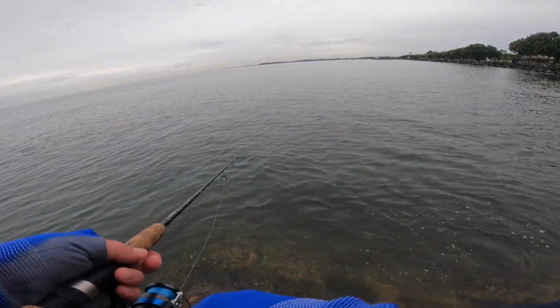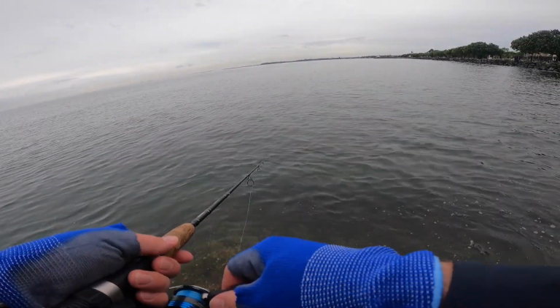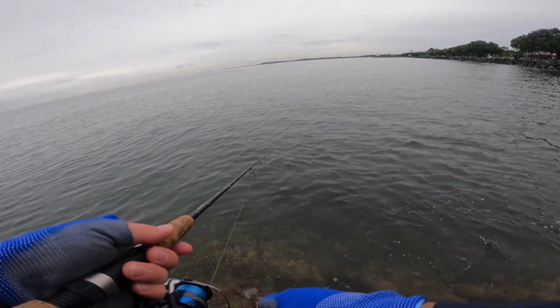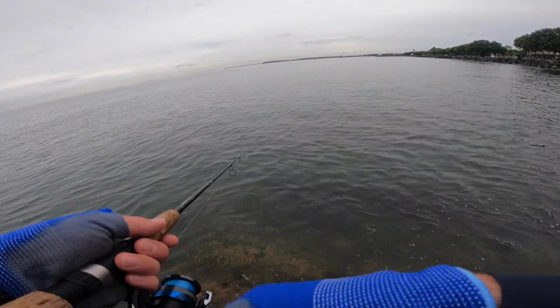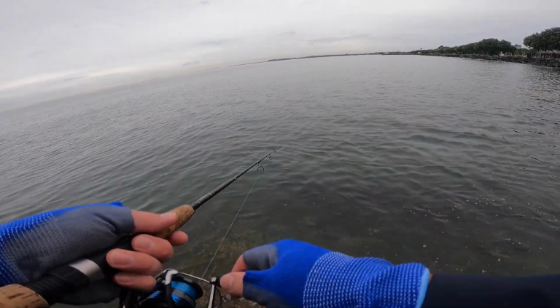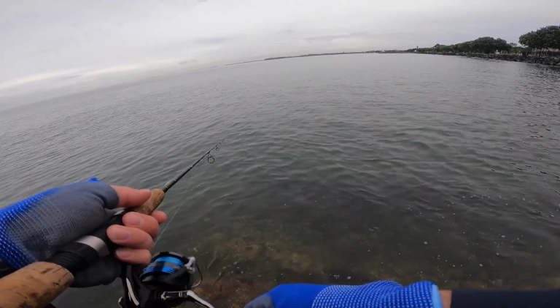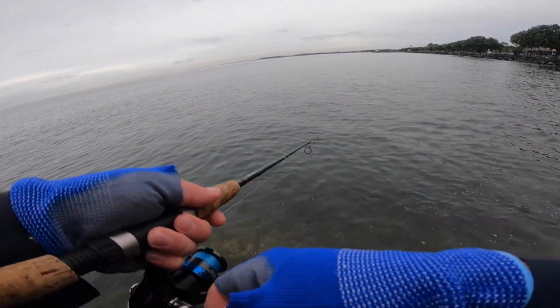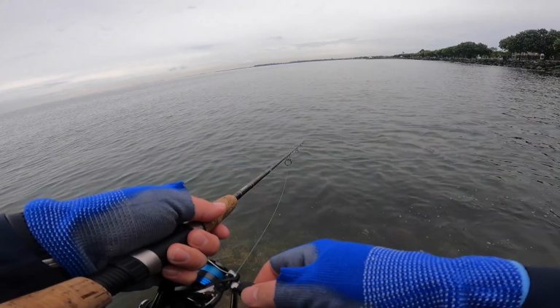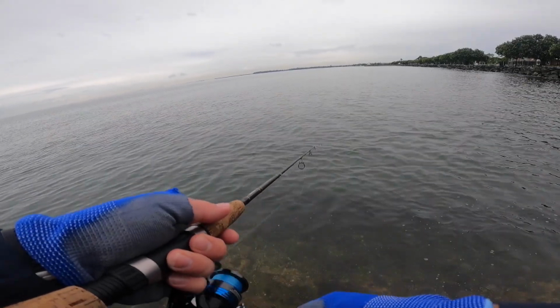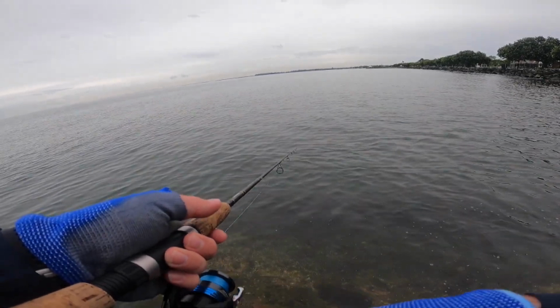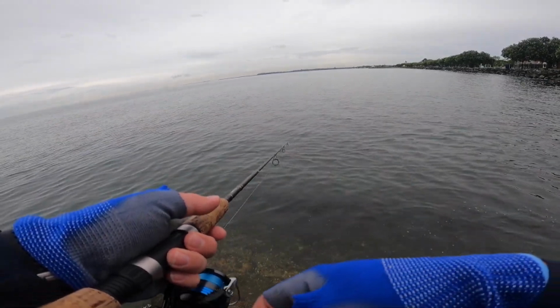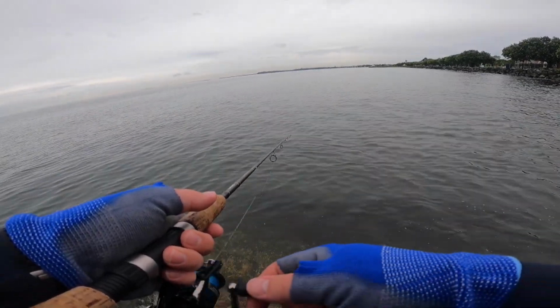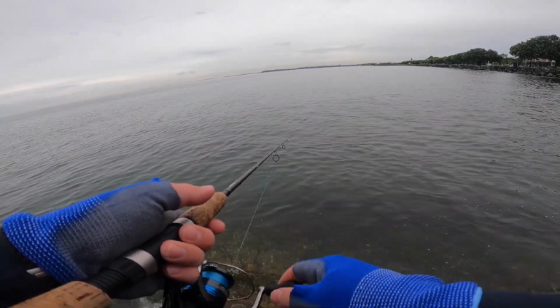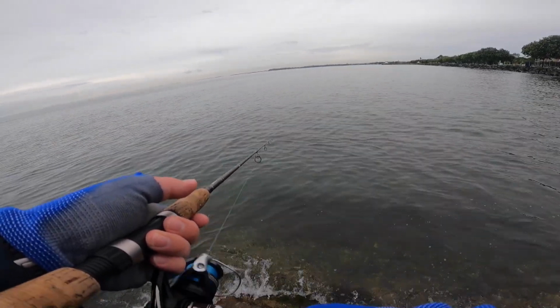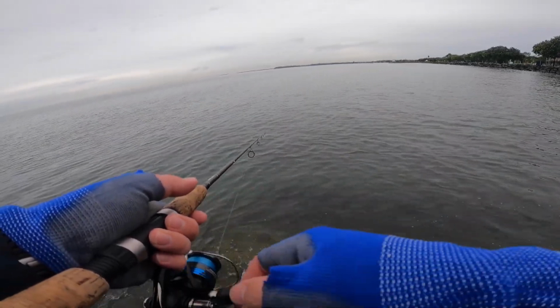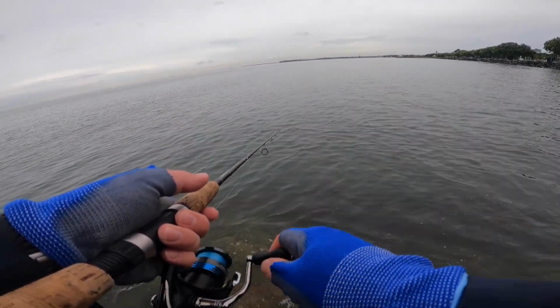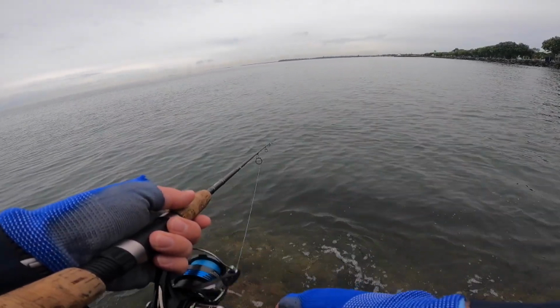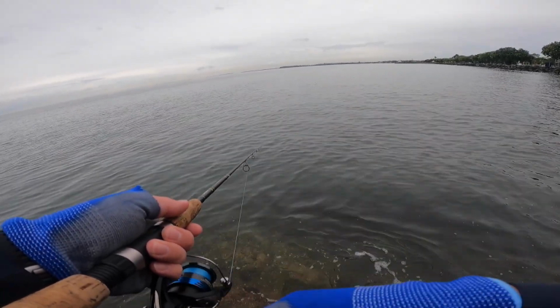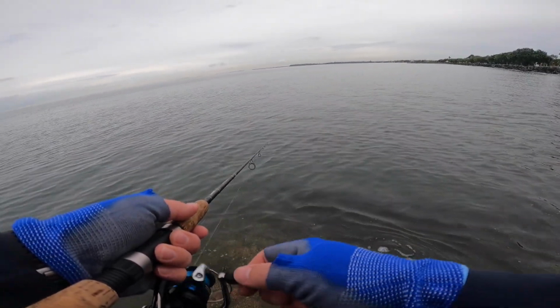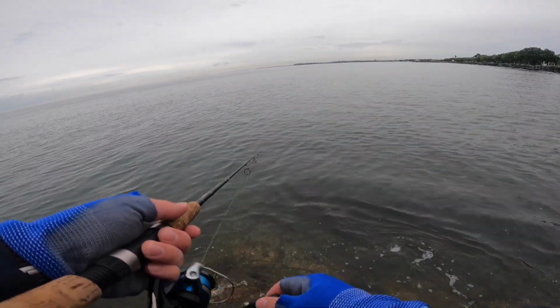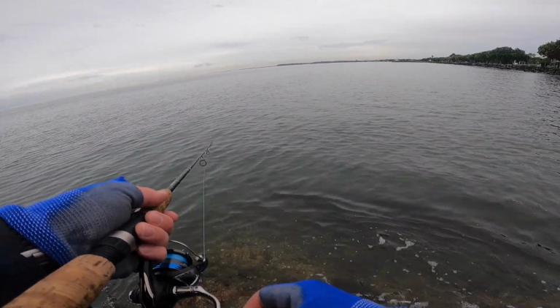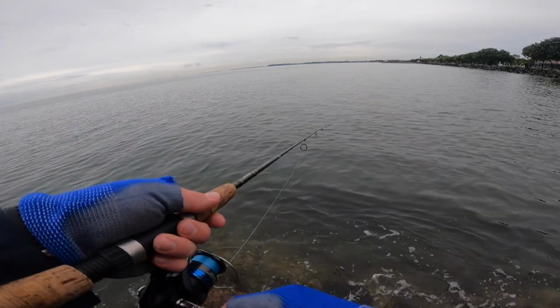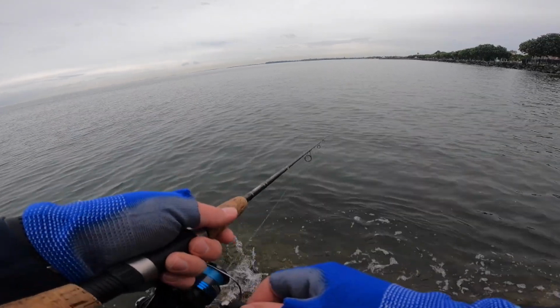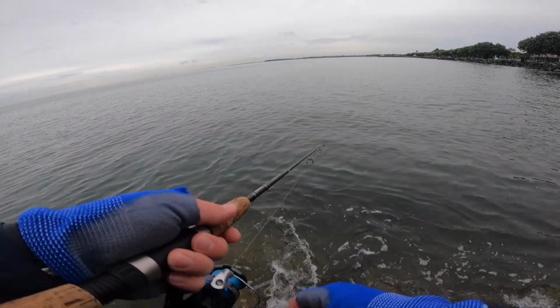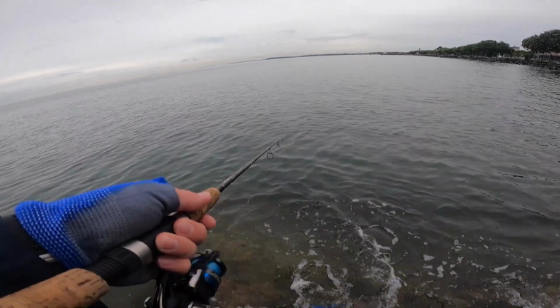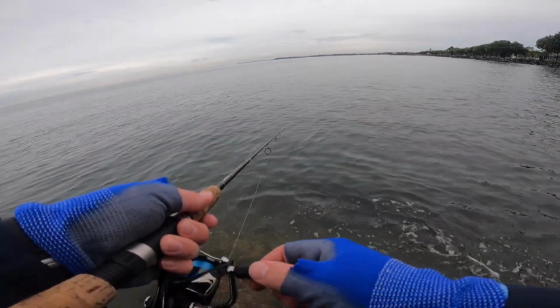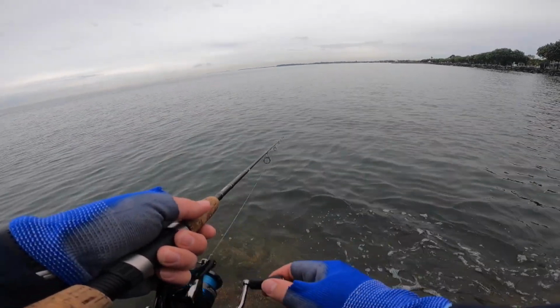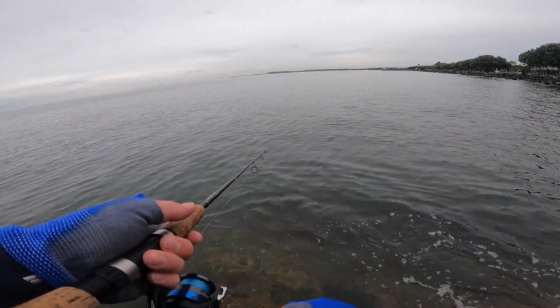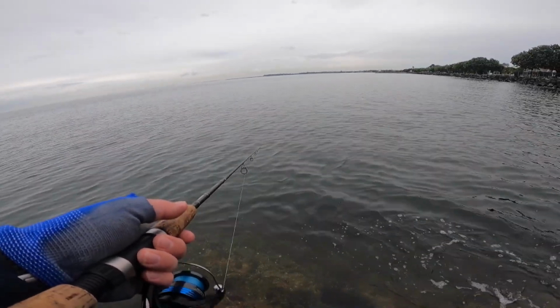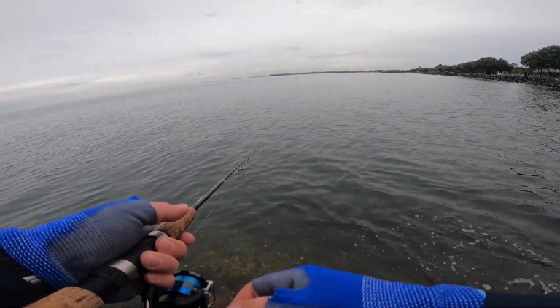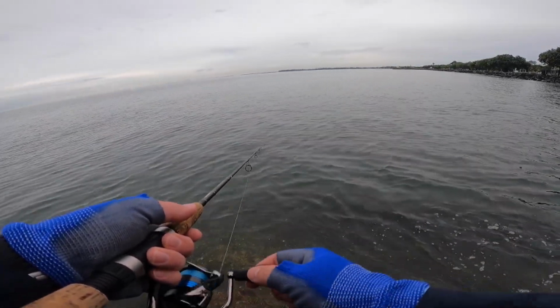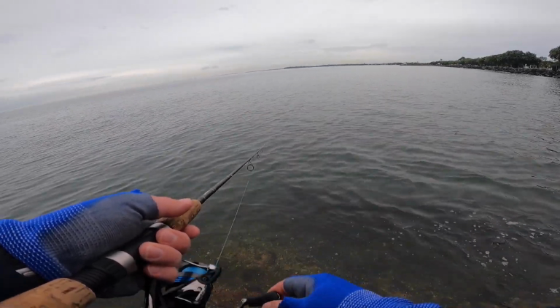Just while the tide's a little bit lower, I might just throw this in there, just get a feel for what's happening, if there's anything biting.